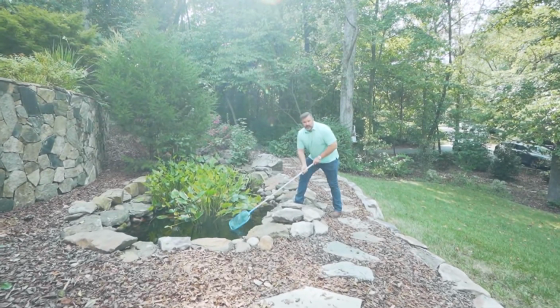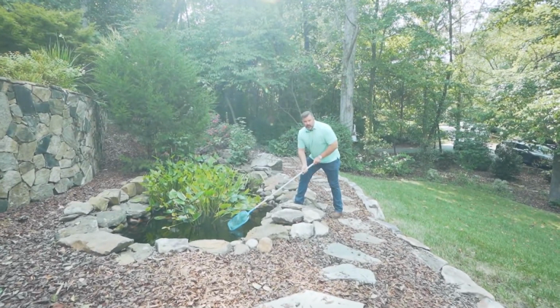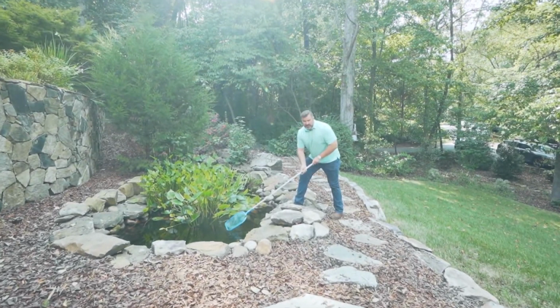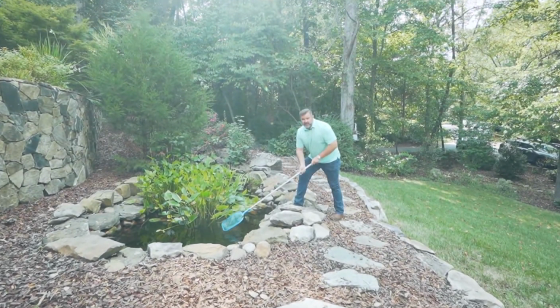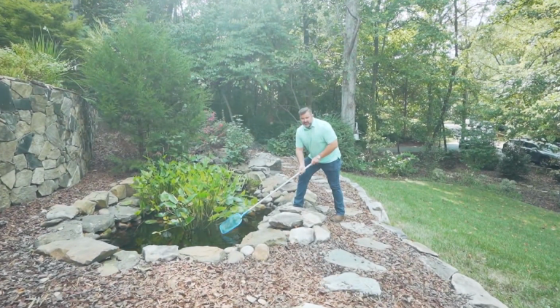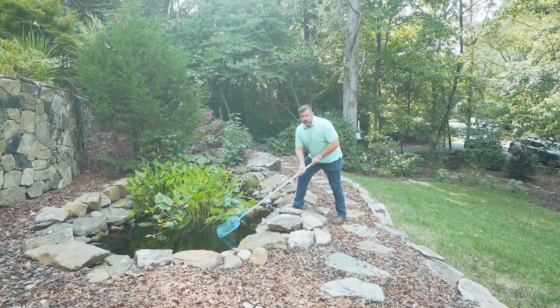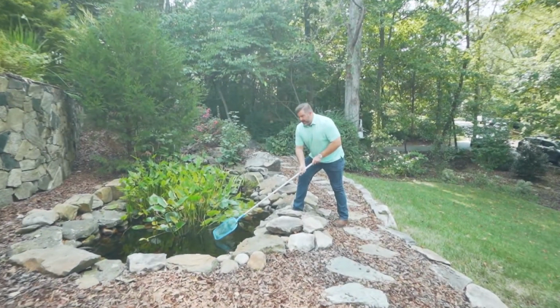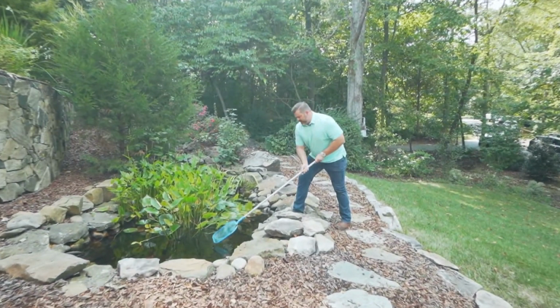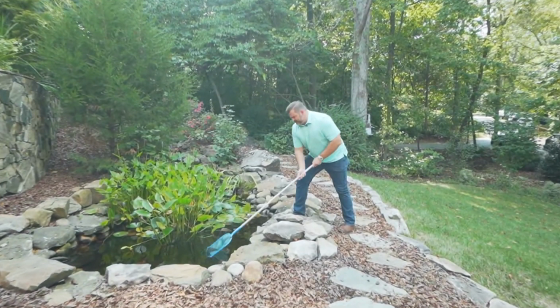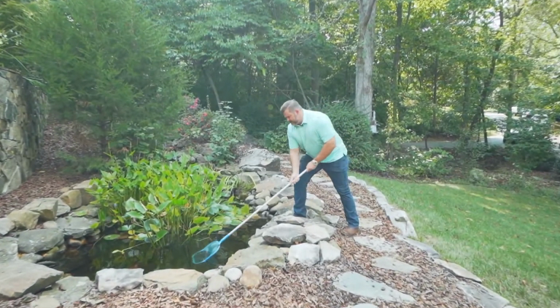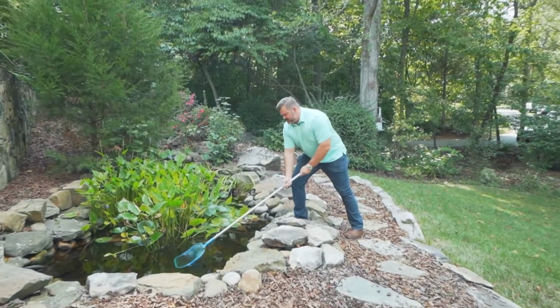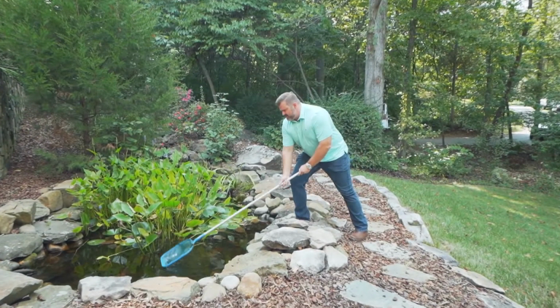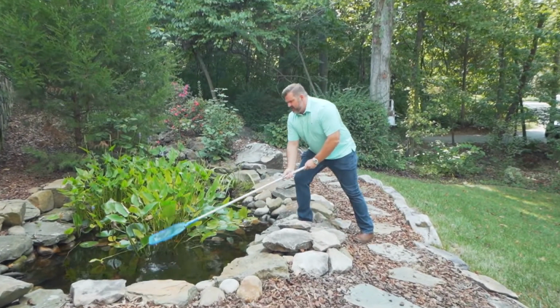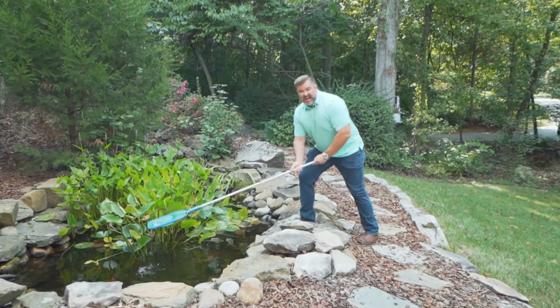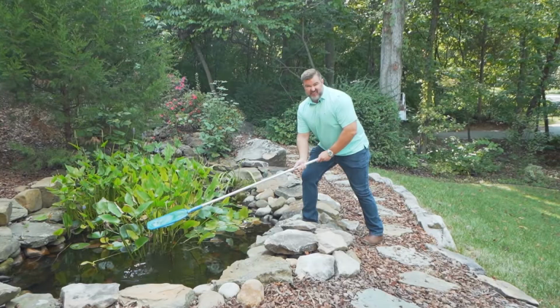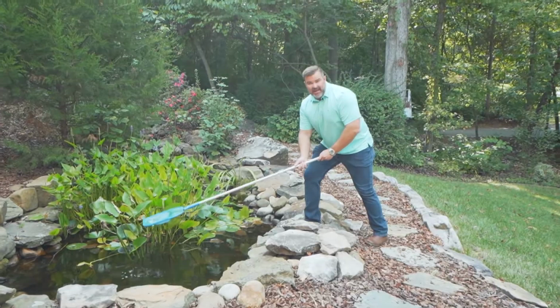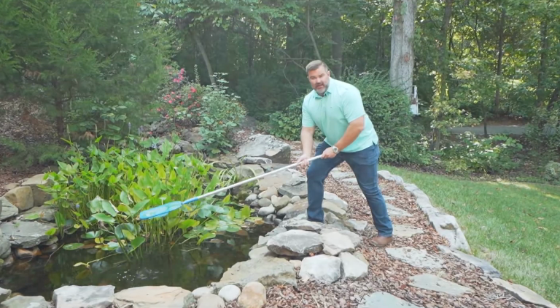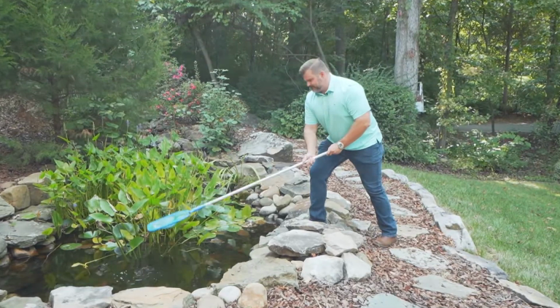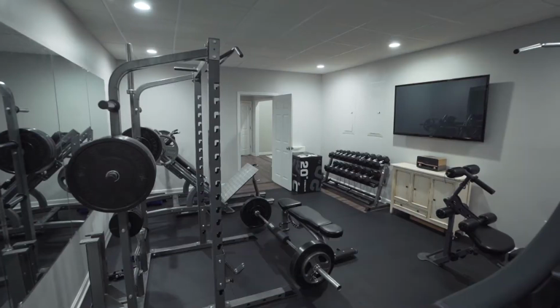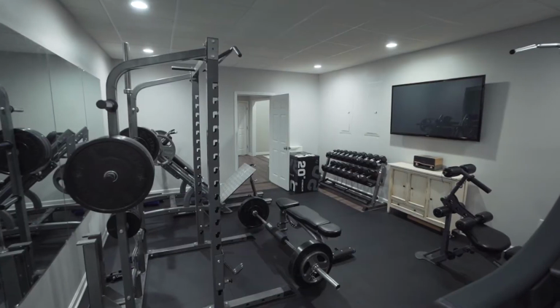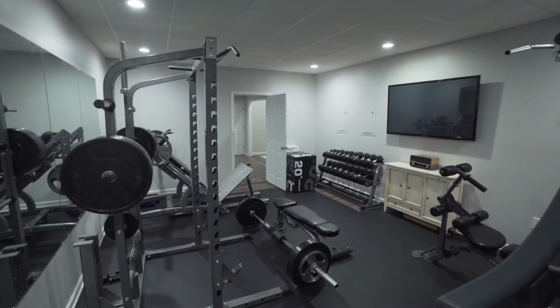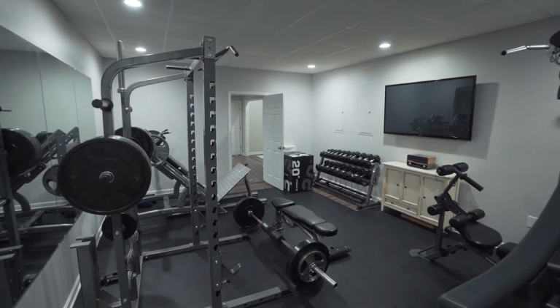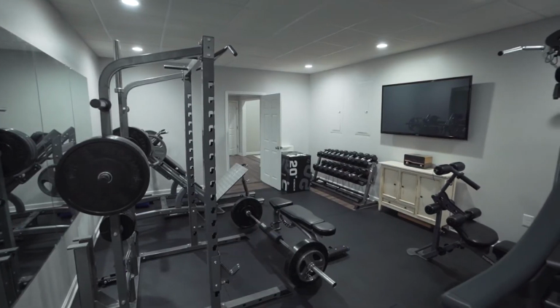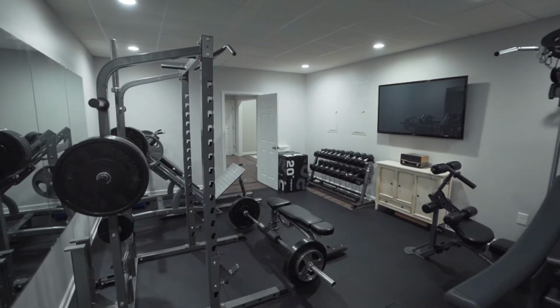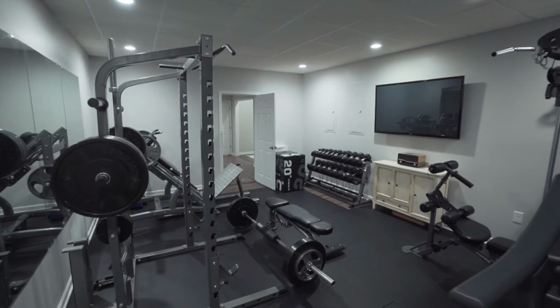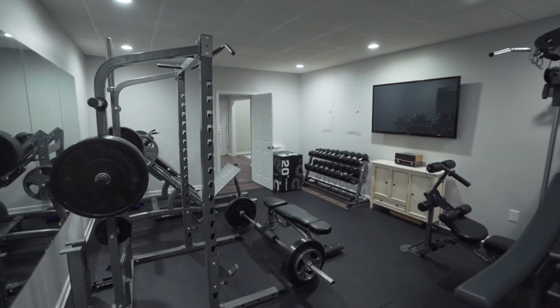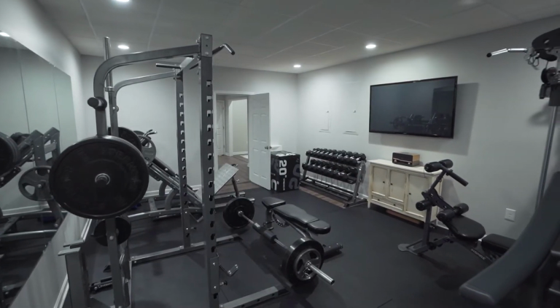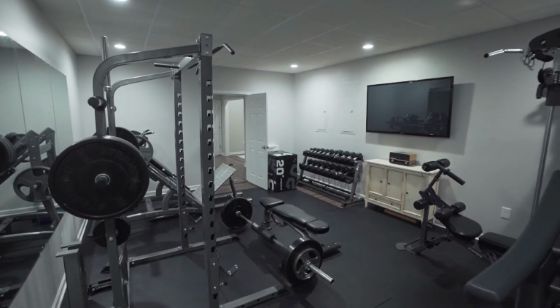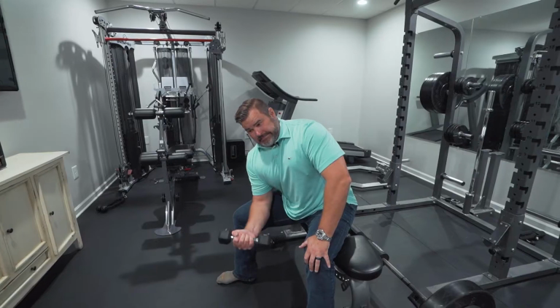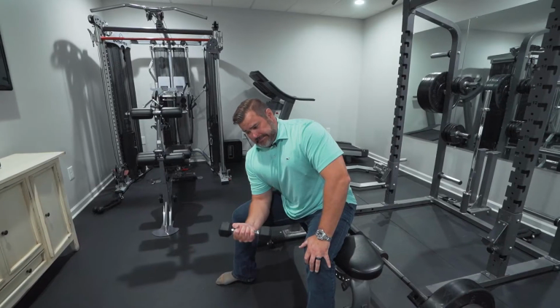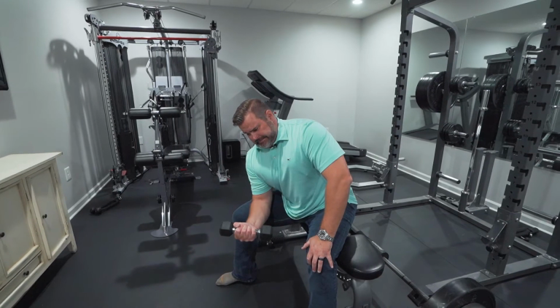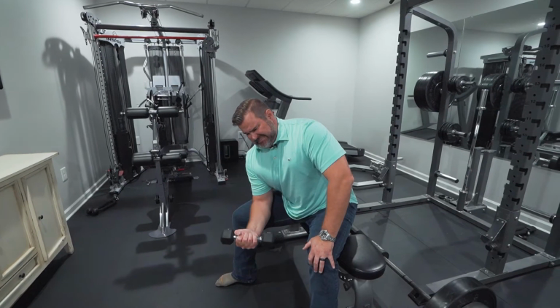We're going to catch some koi today — I can feel it. If you're looking for triathlete training, you found it. There's a full gym downstairs.